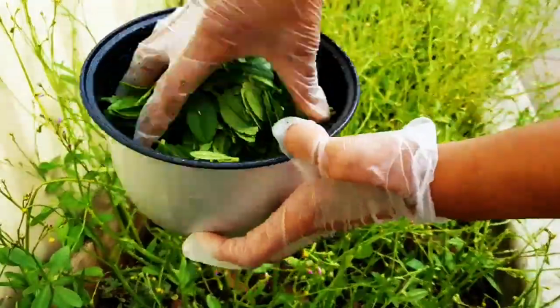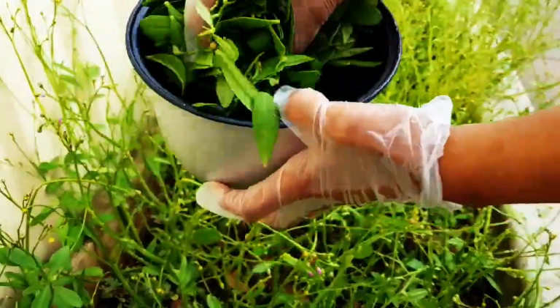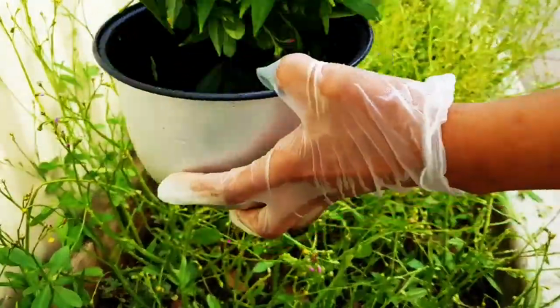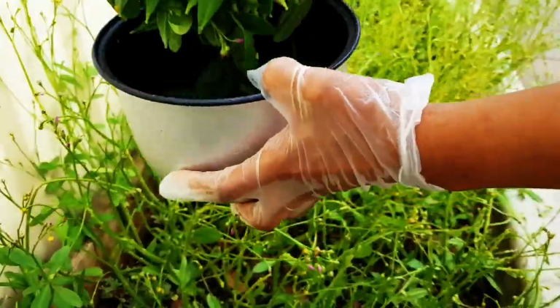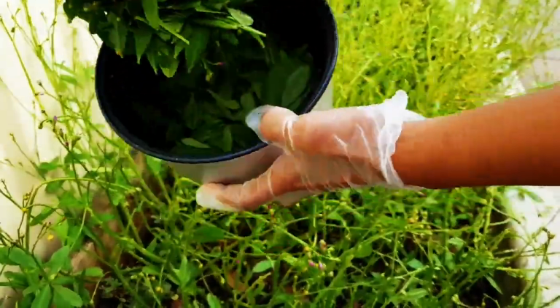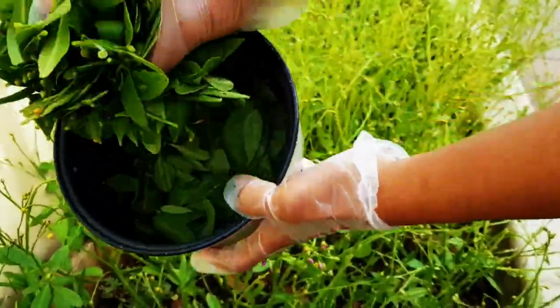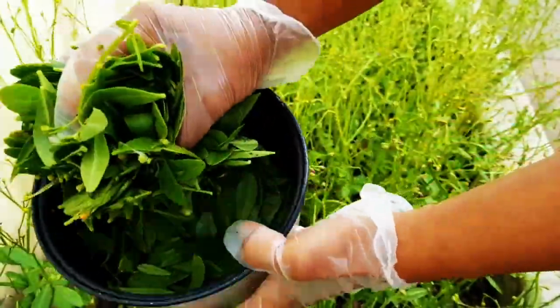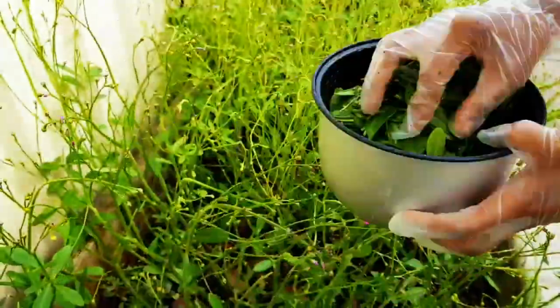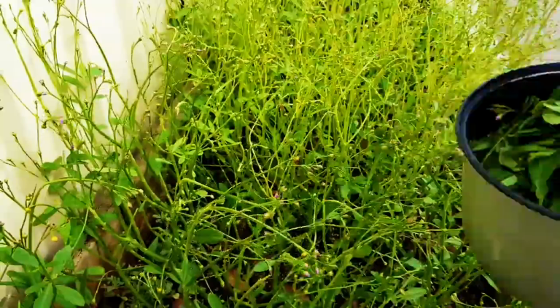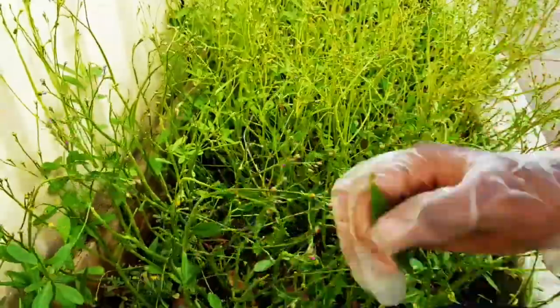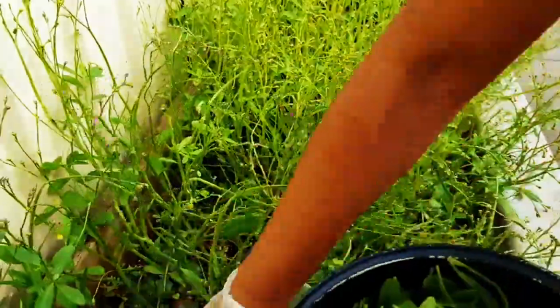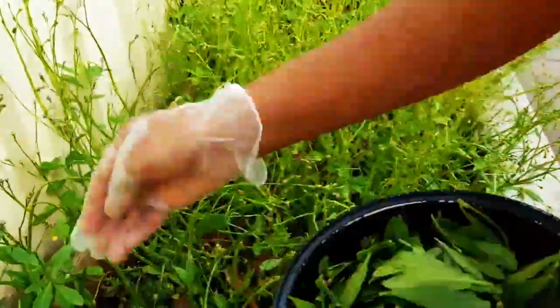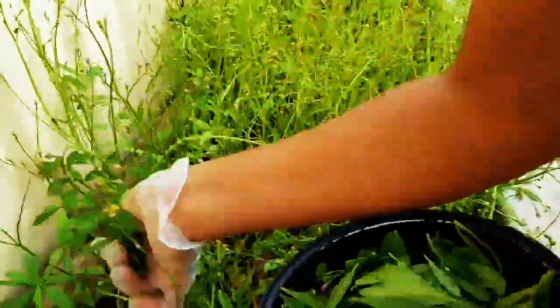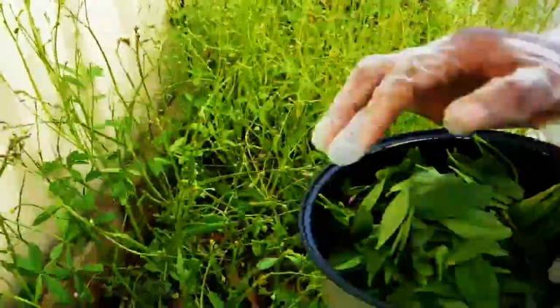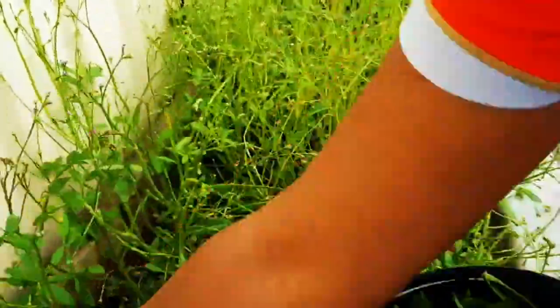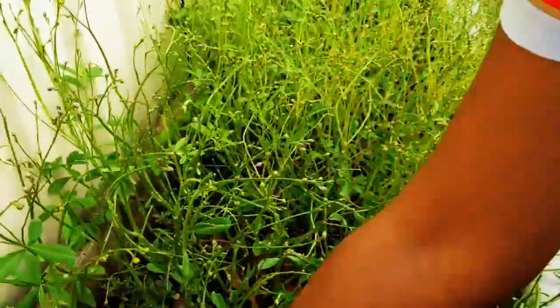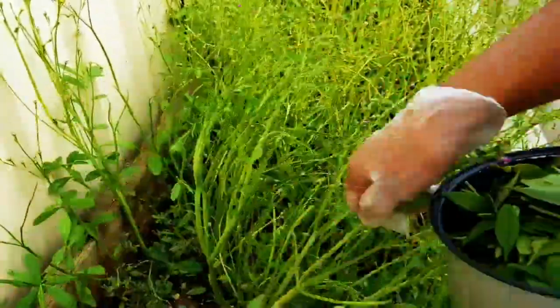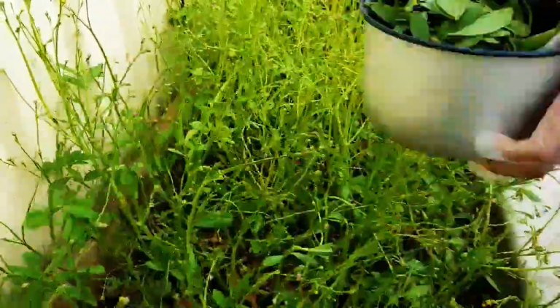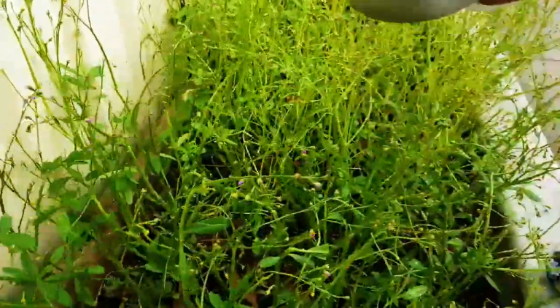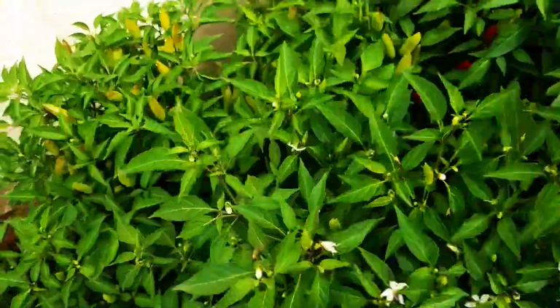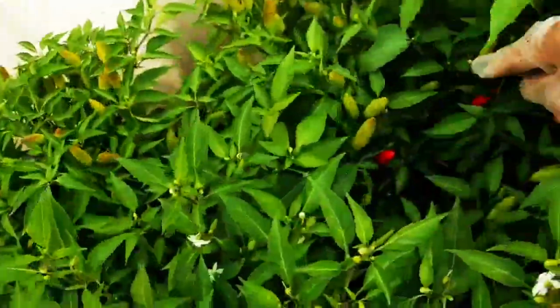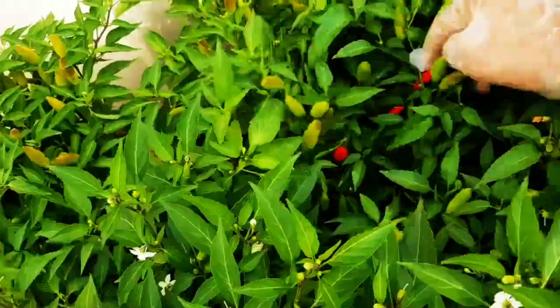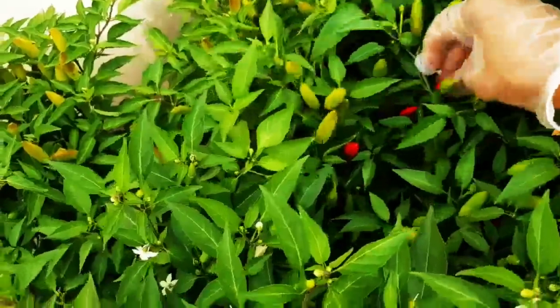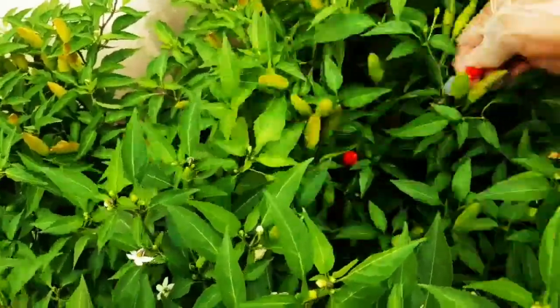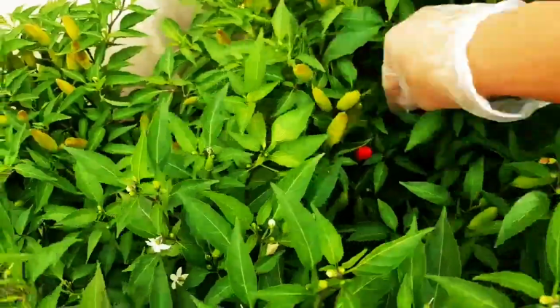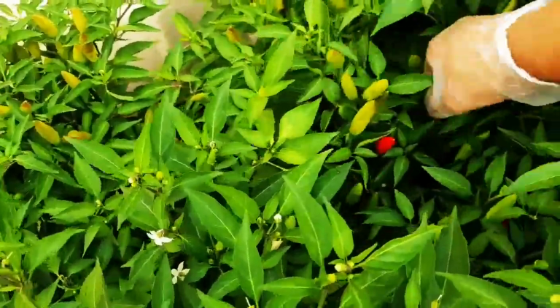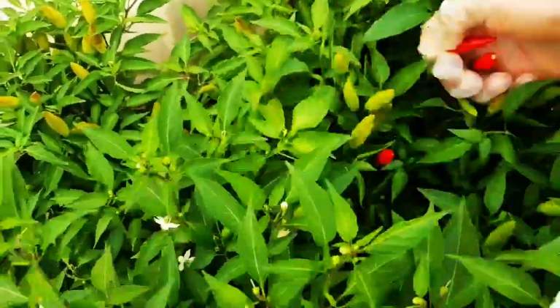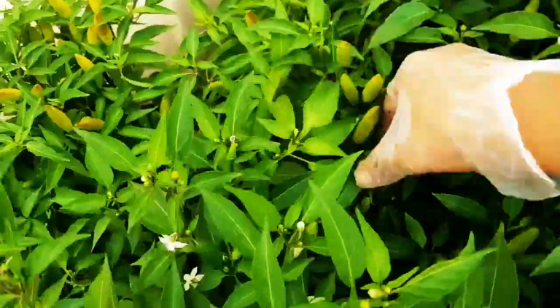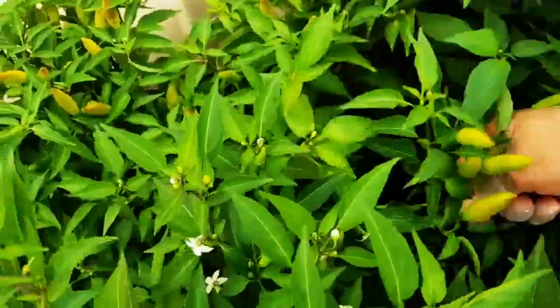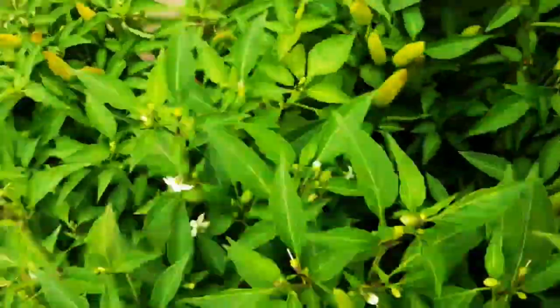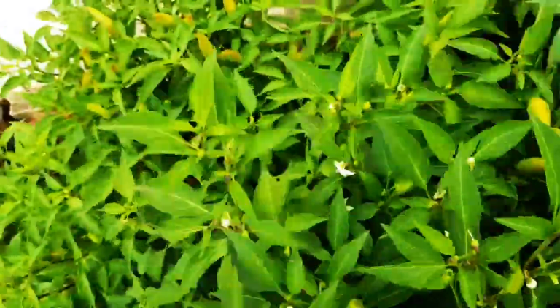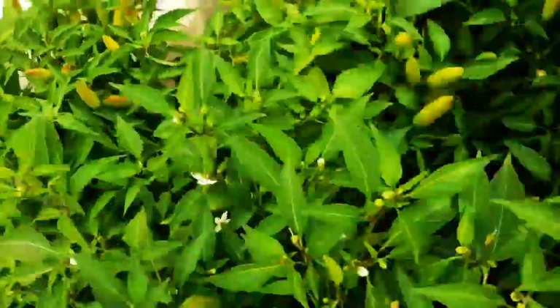As you can see, I got almost a handful or more than a handful. Now over to the chili — picking some red chili.